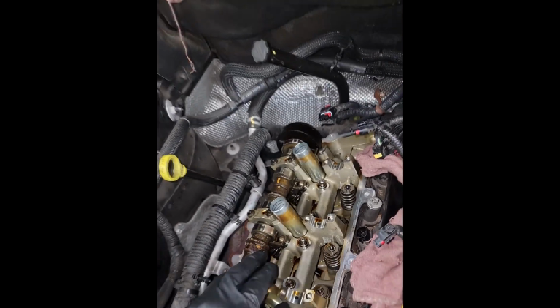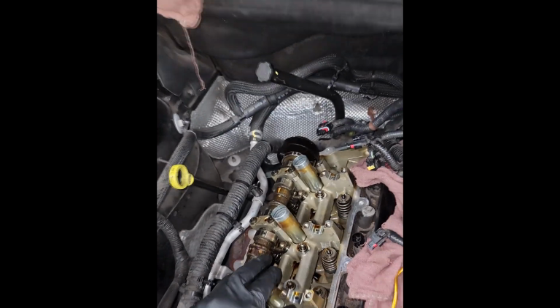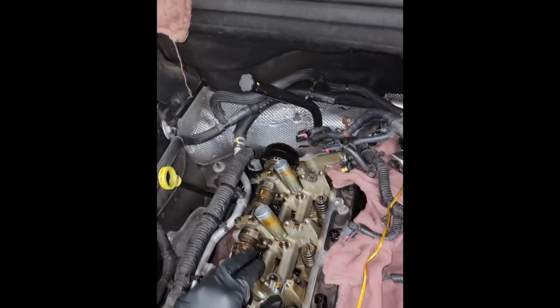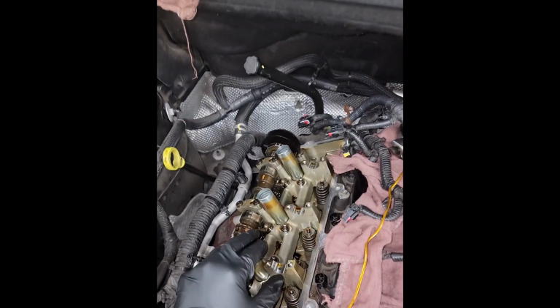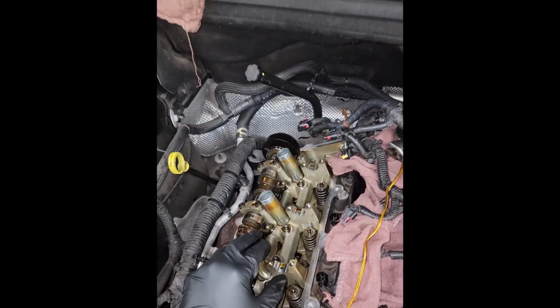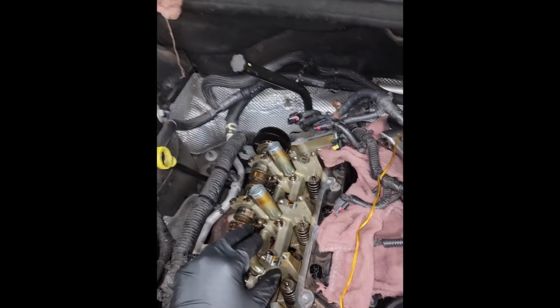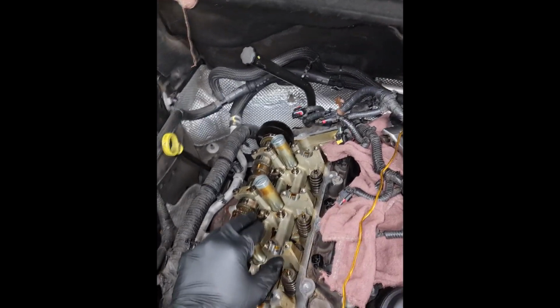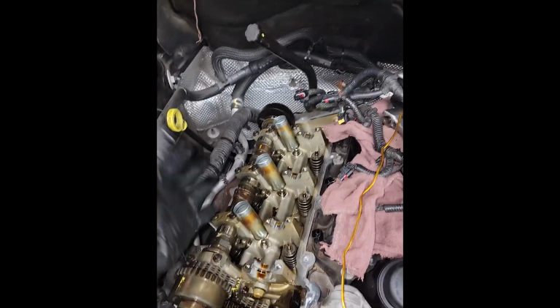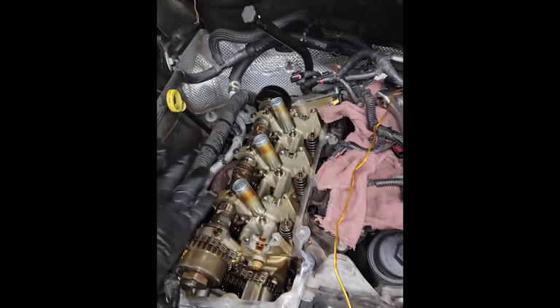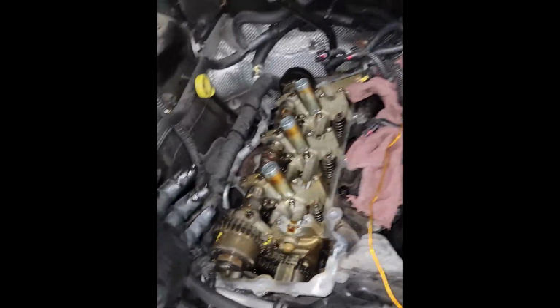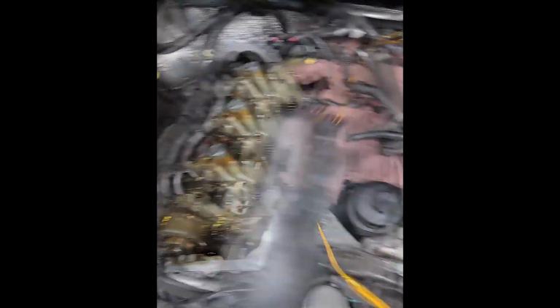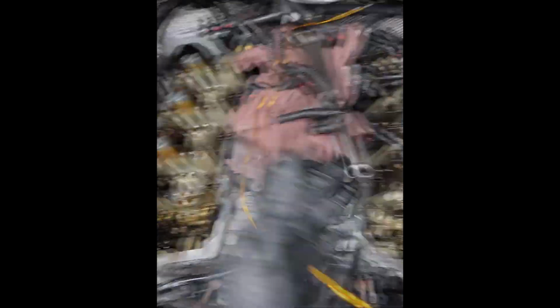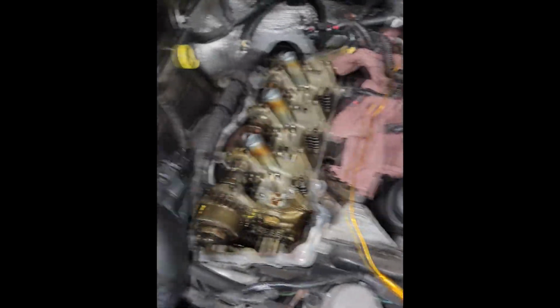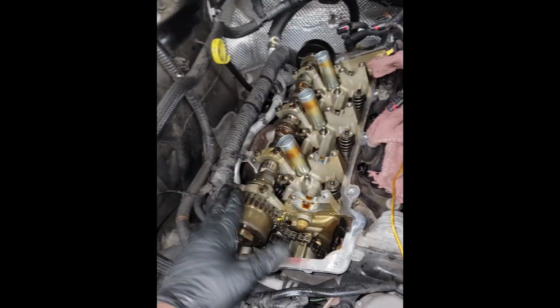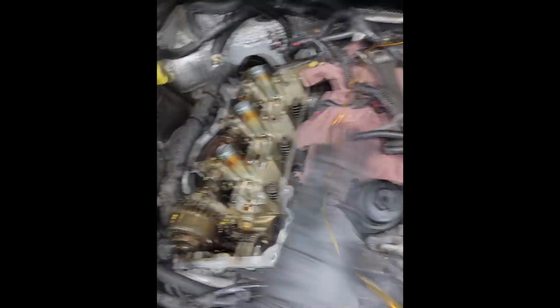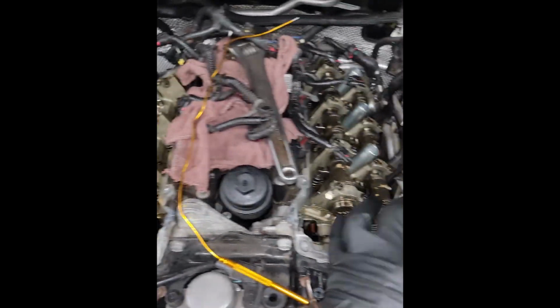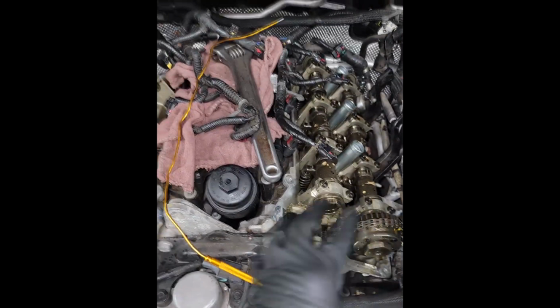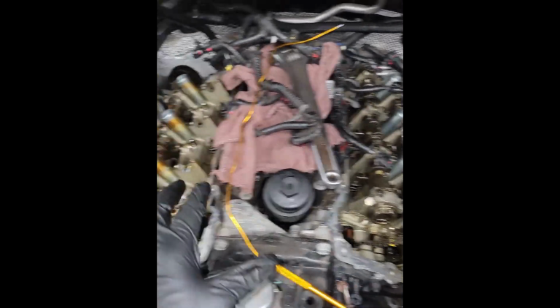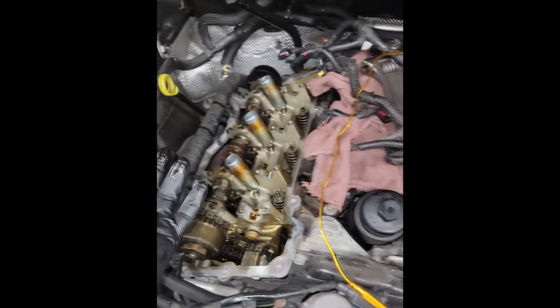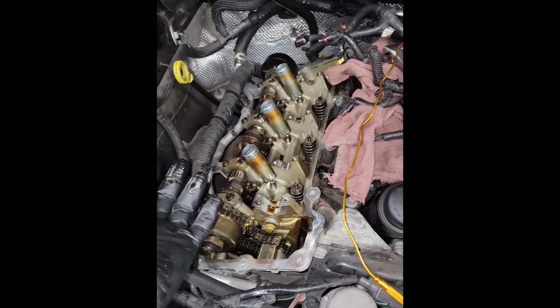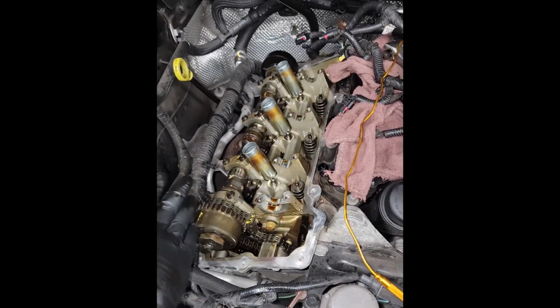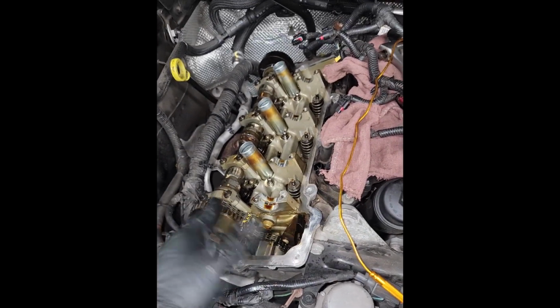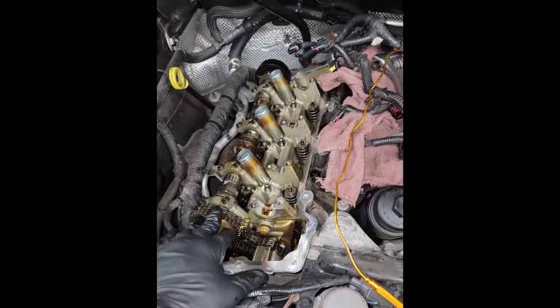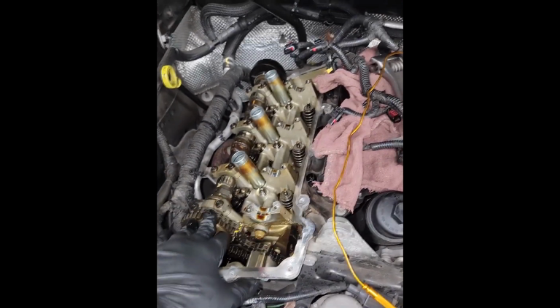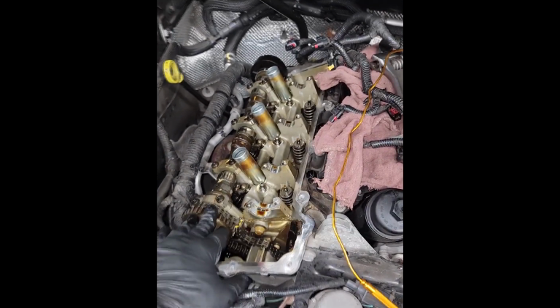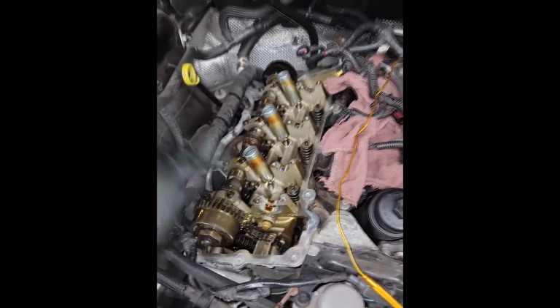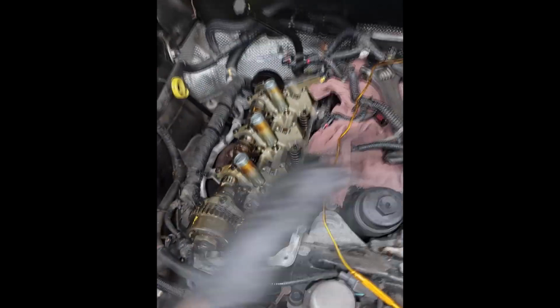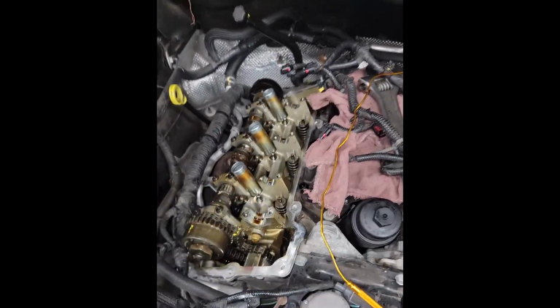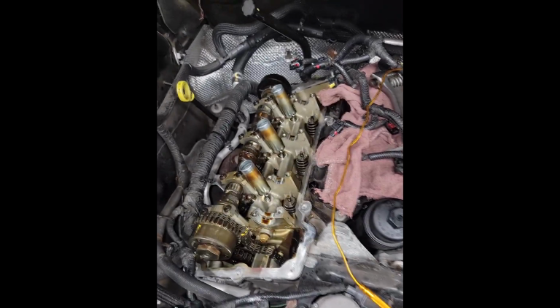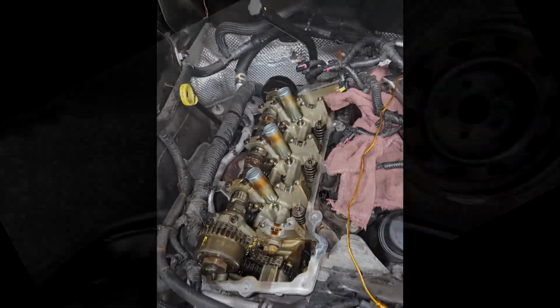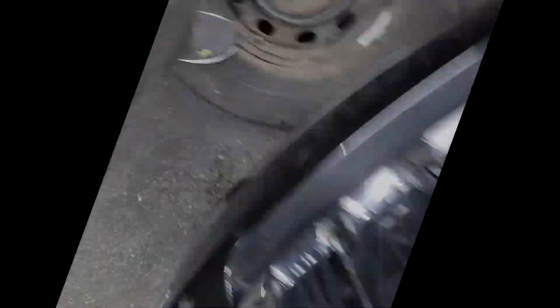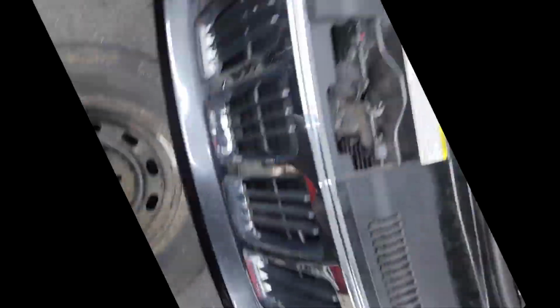That is the ticking noise. However, save the cam — you know why? Because they caught it early. I suggest as soon as you hear that ticking noise, get it fixed ASAP so you won't need a $300 camshaft. These camshafts are $300 a piece — you got that kind of money to waste? No. Don't waste your money on camshafts; spend it on something else.